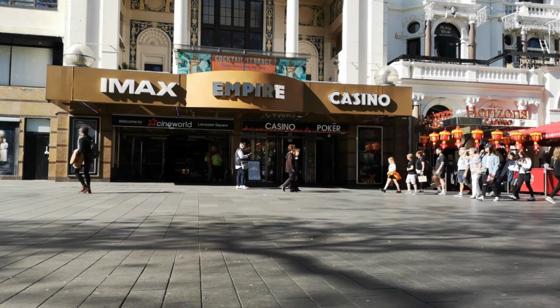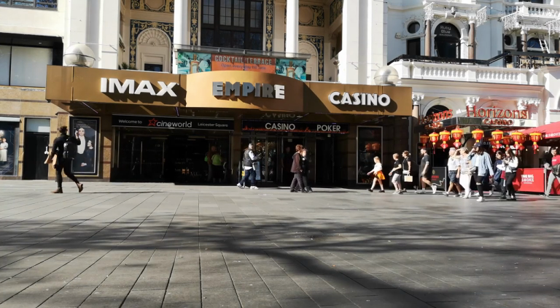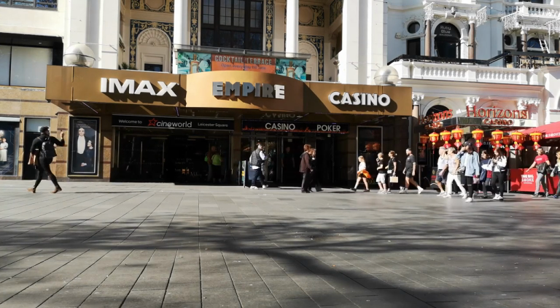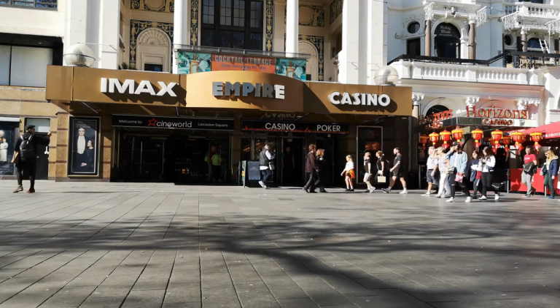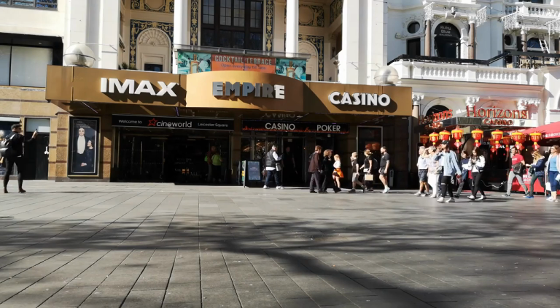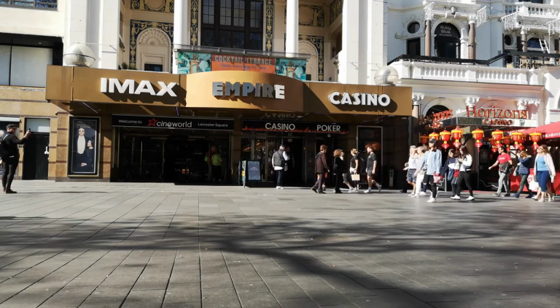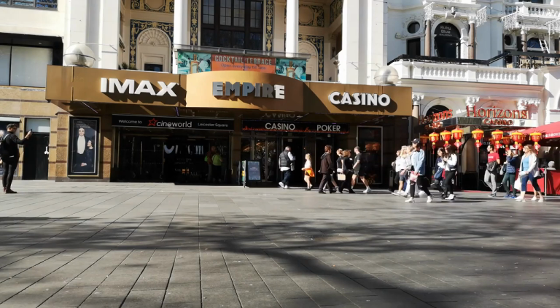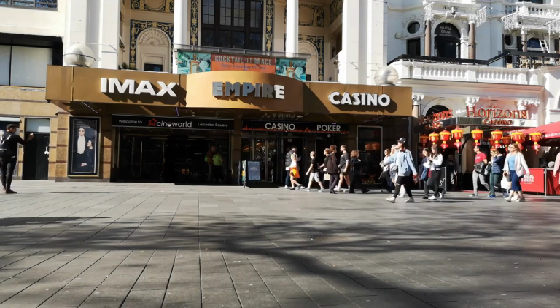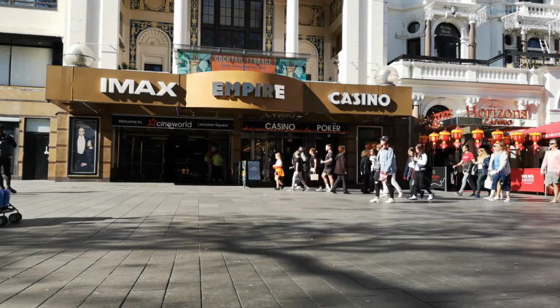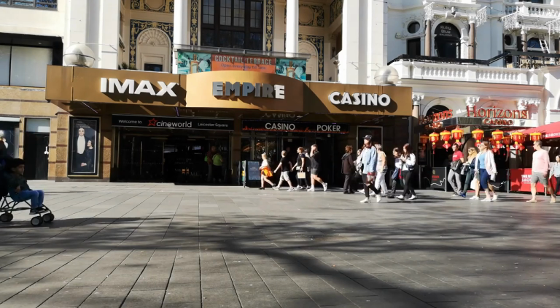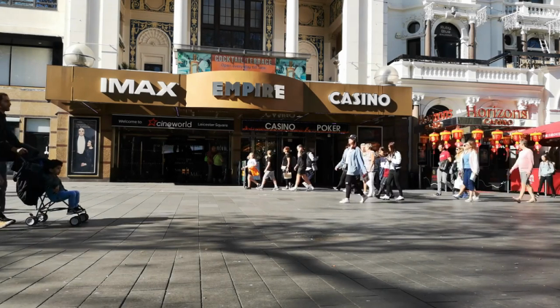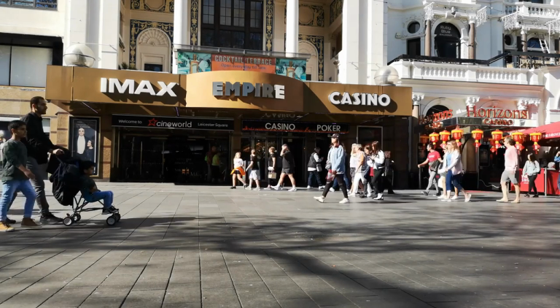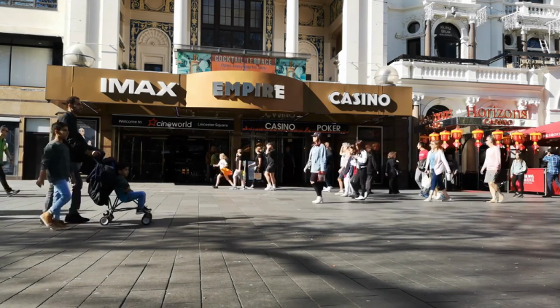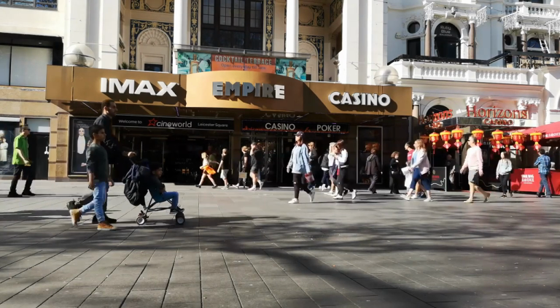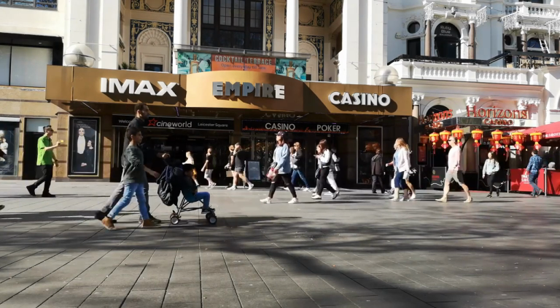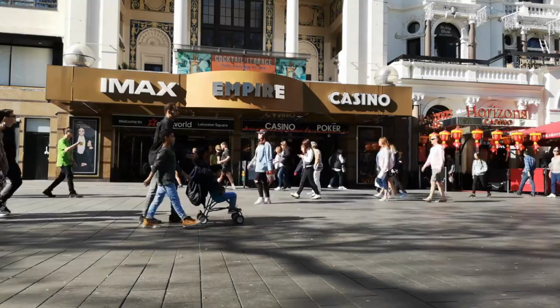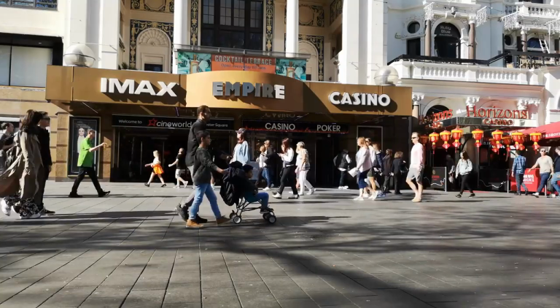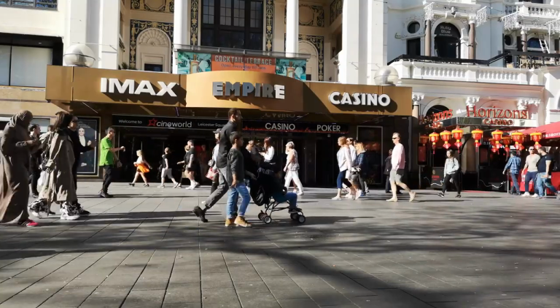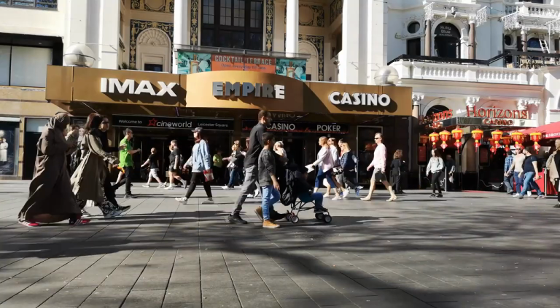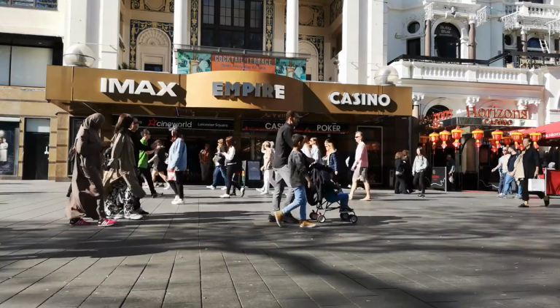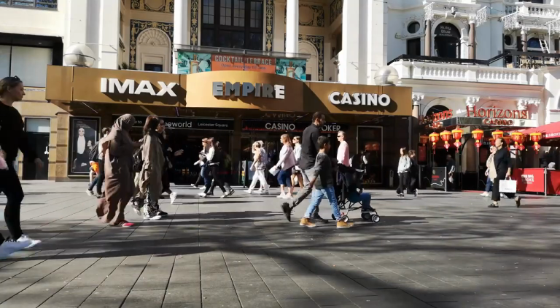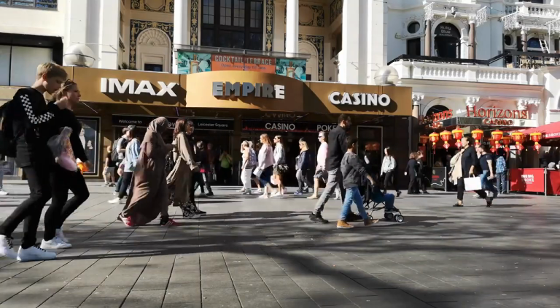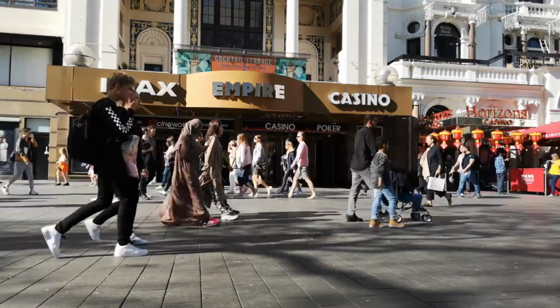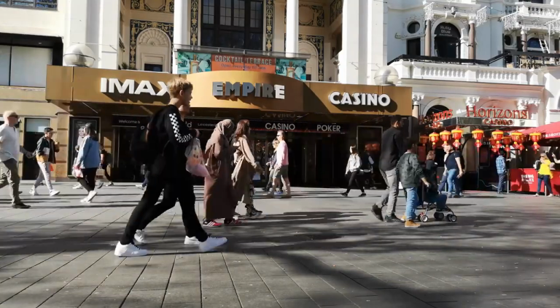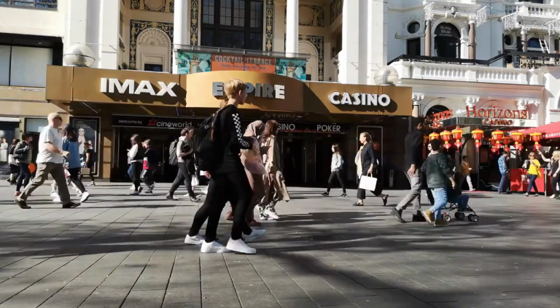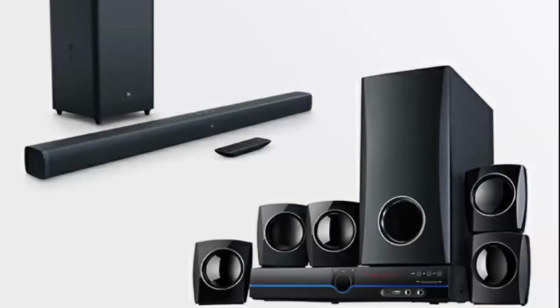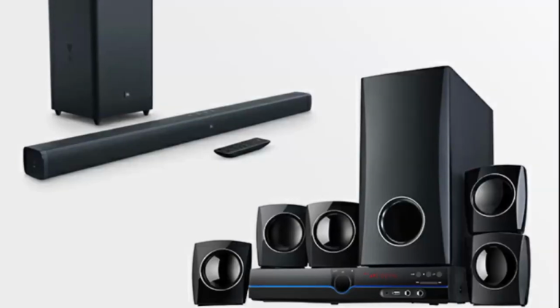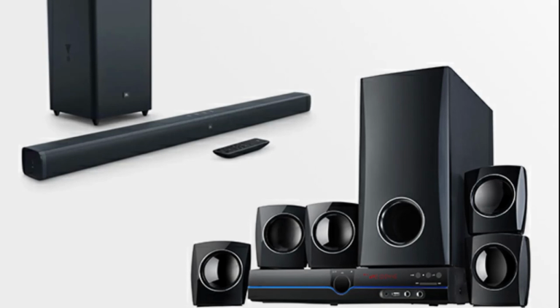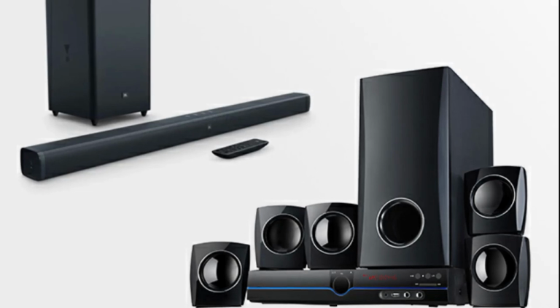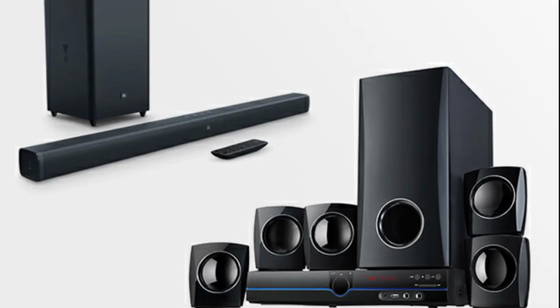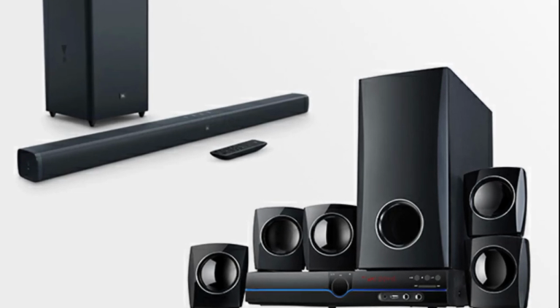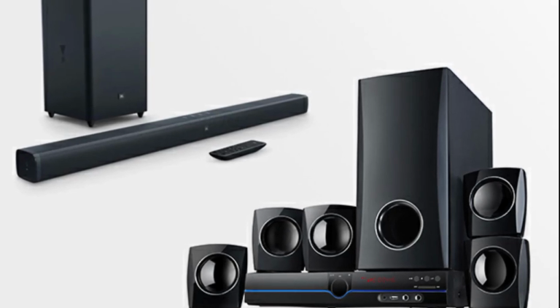Many of us may have purchased a big size TV. However, due to TV sound quality, you are not satisfied and looking for a home theatre to get the theatre-like experience at home. Now the question is, which one is better to buy — a home theatre or a soundbar?